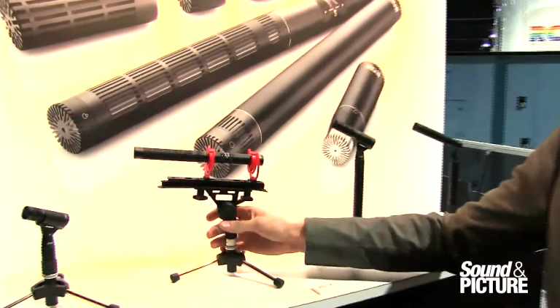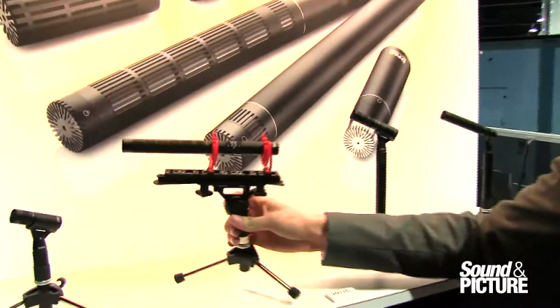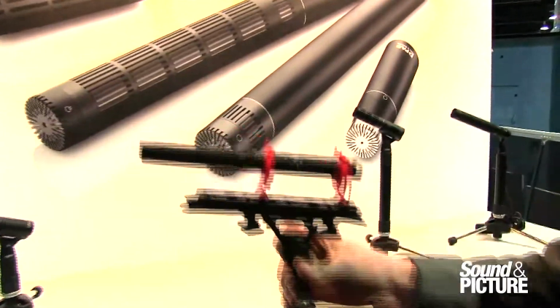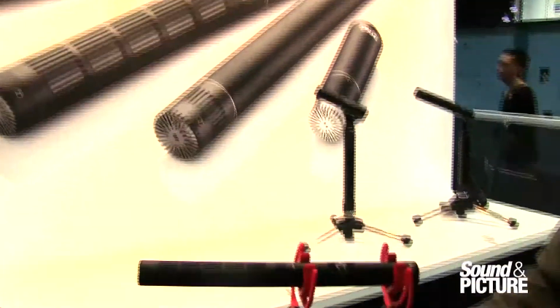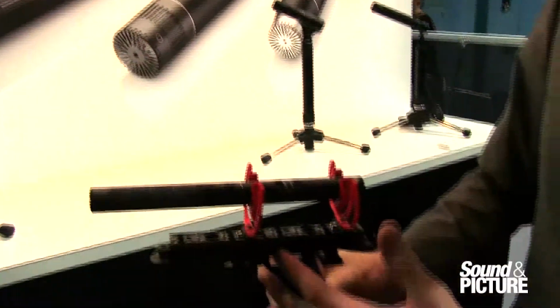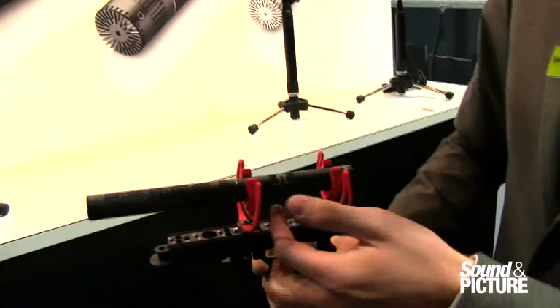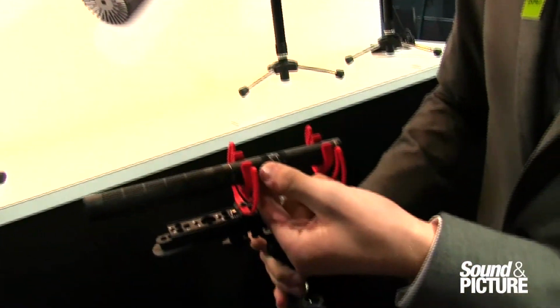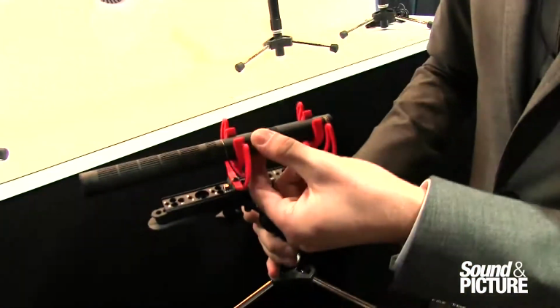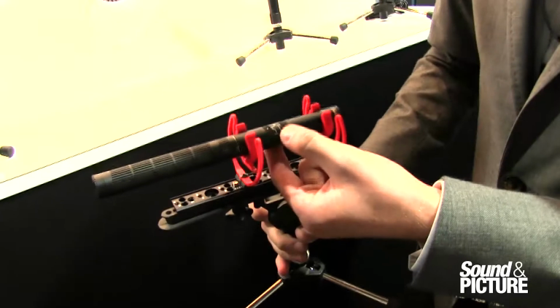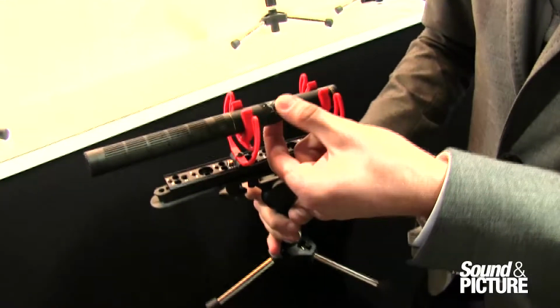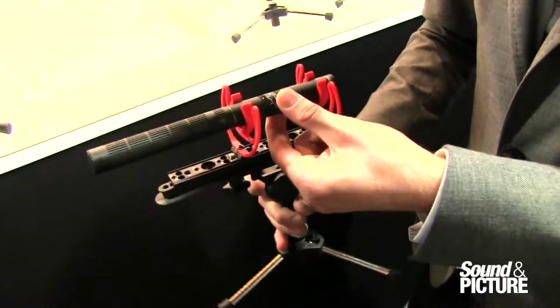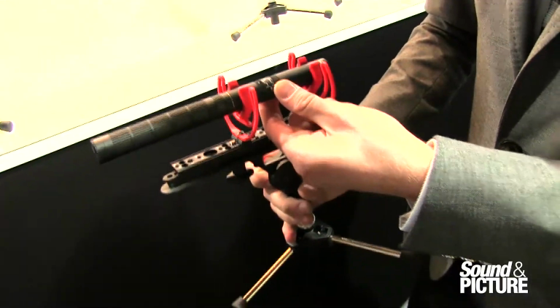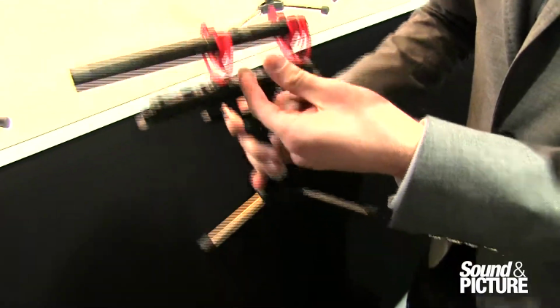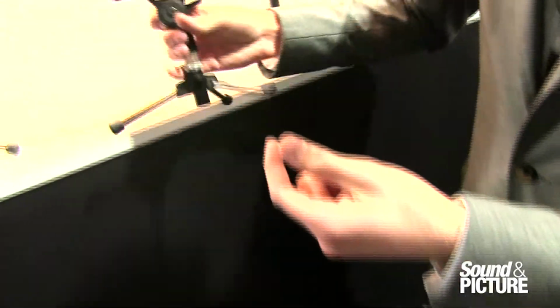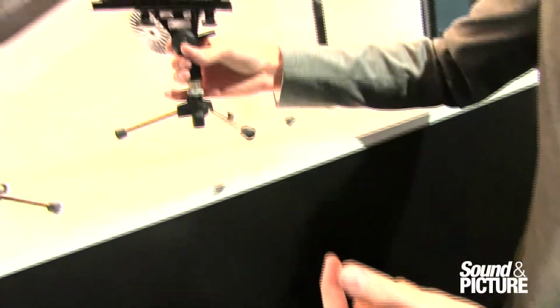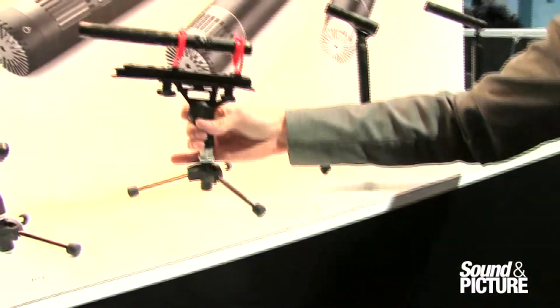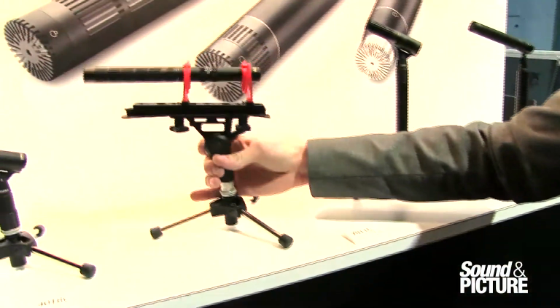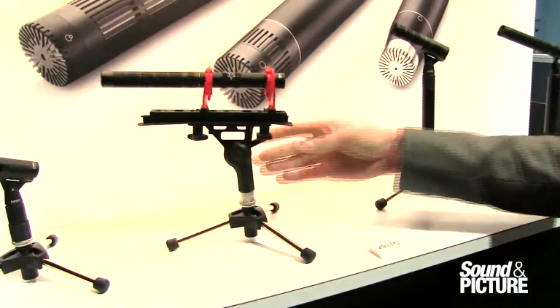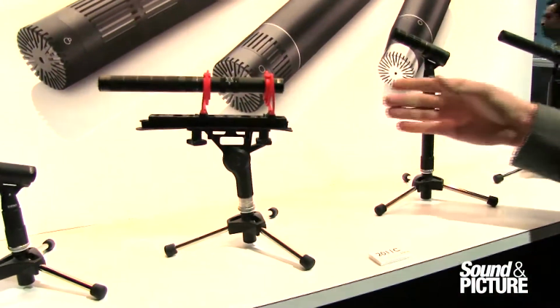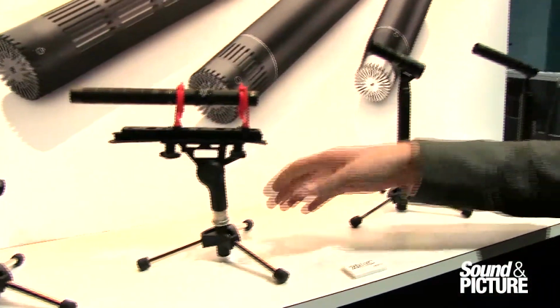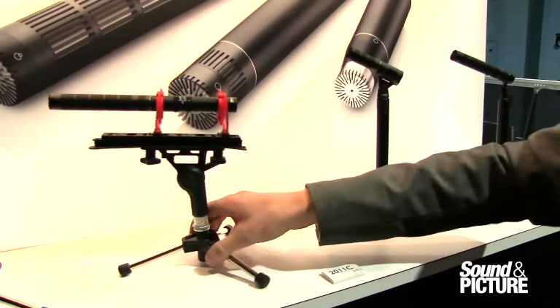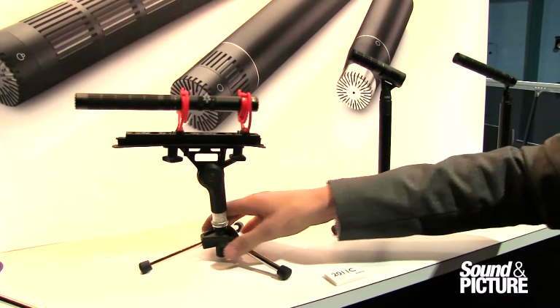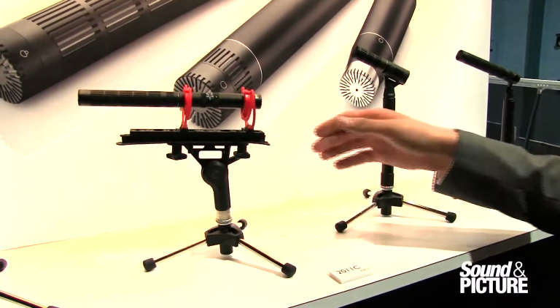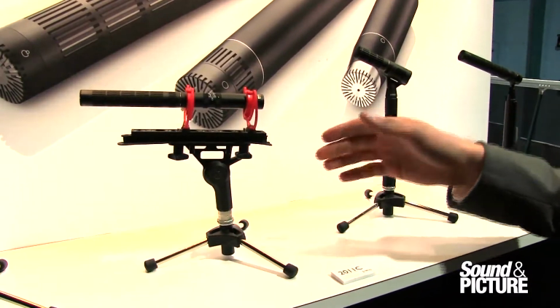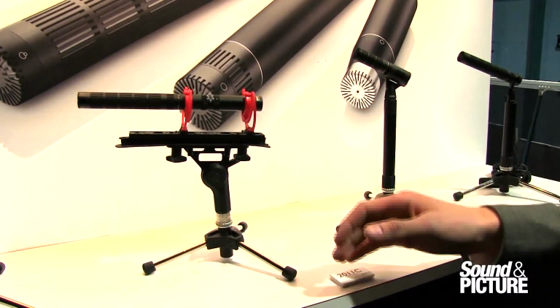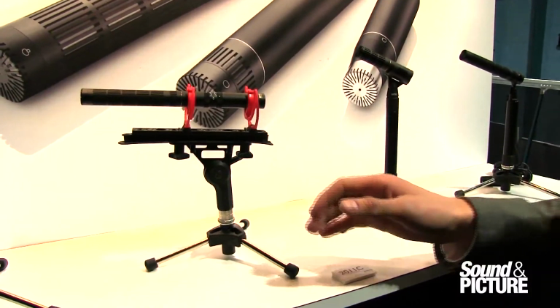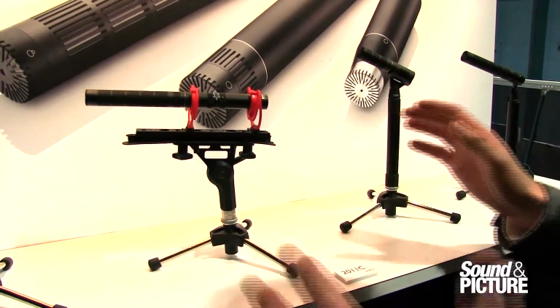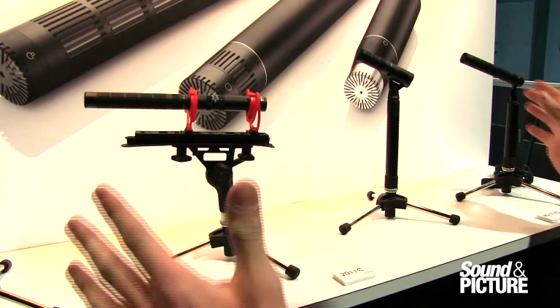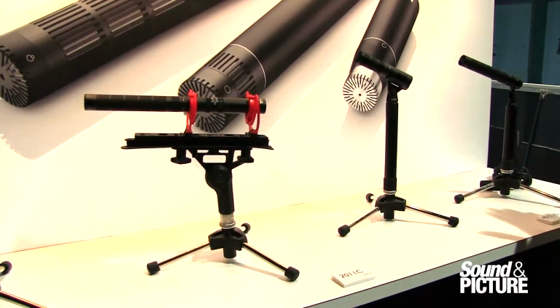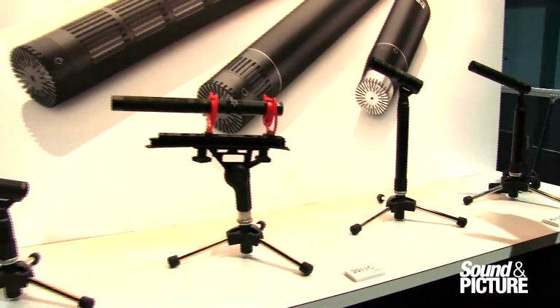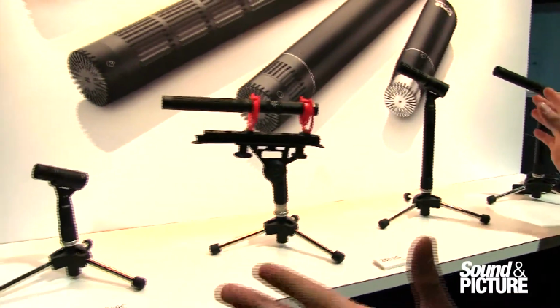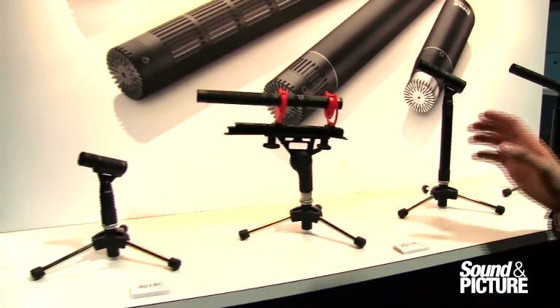What's great about this mic is we have a high boost and a low cut. All of these microphones are obviously going to be used for broadcast and film settings, but what I've done is I've arranged a few different options.